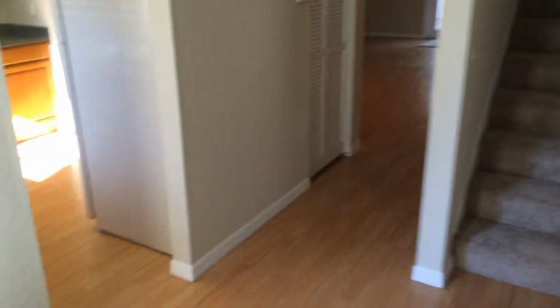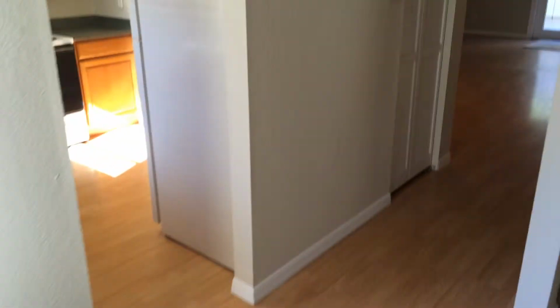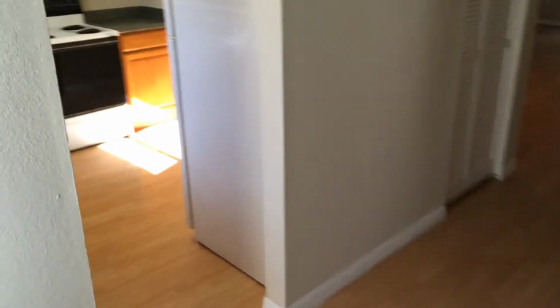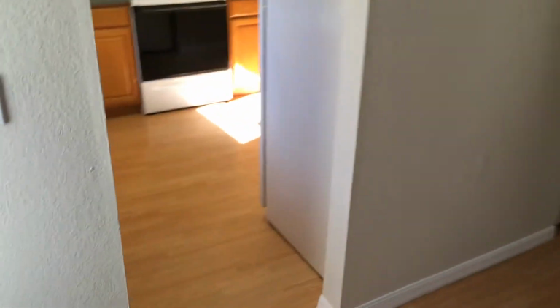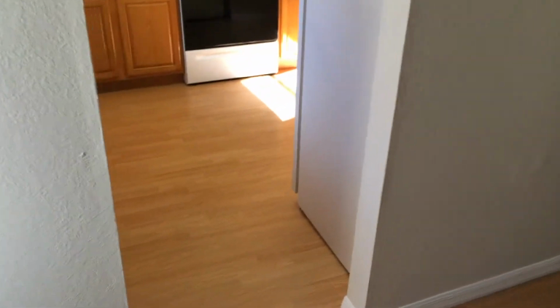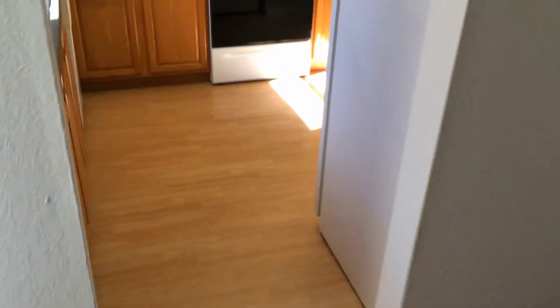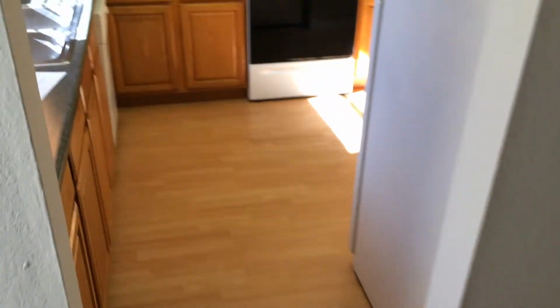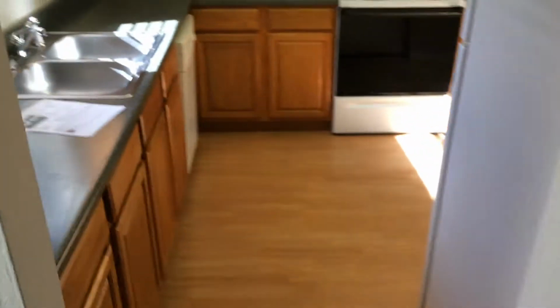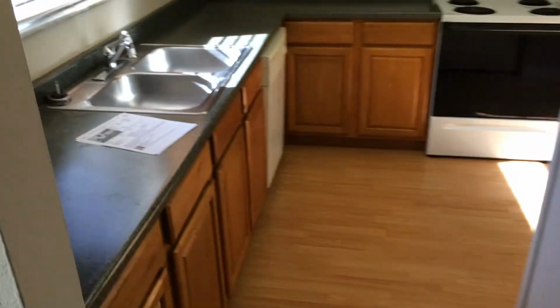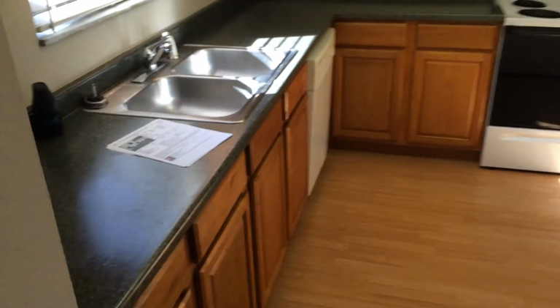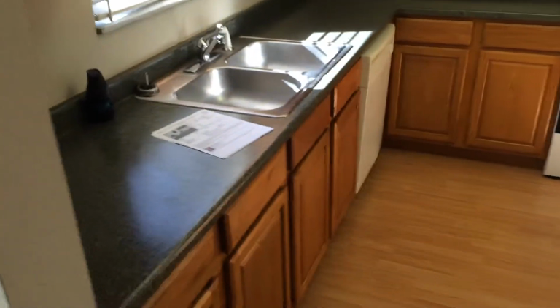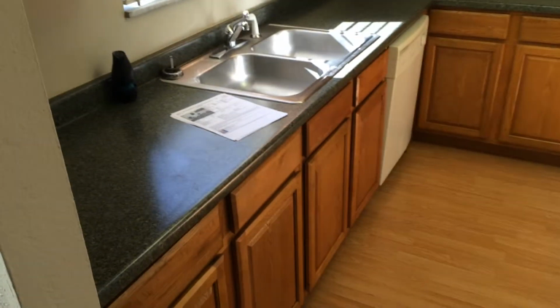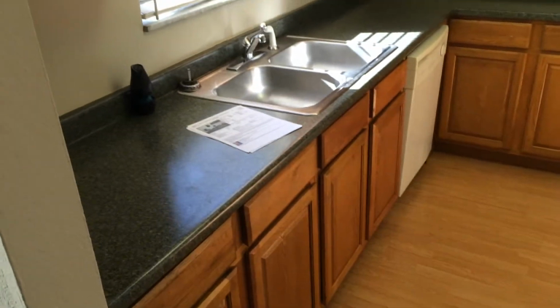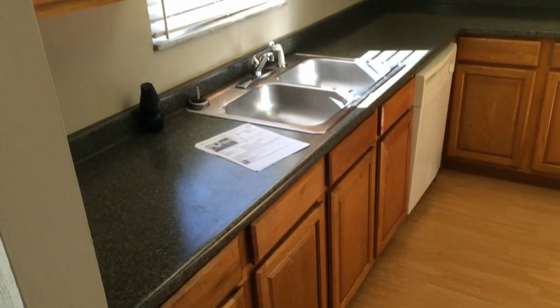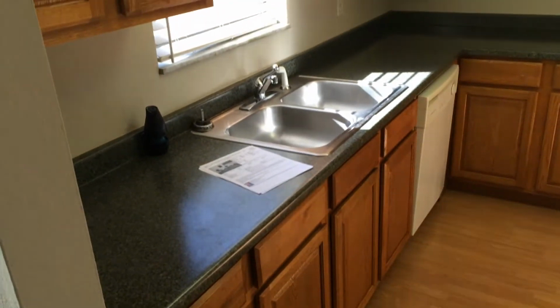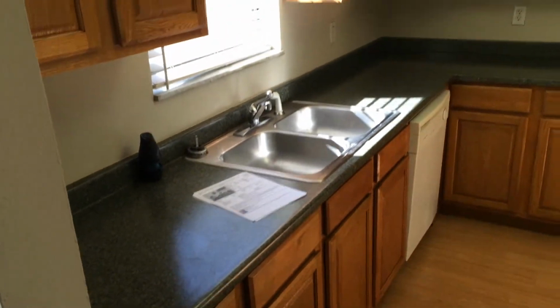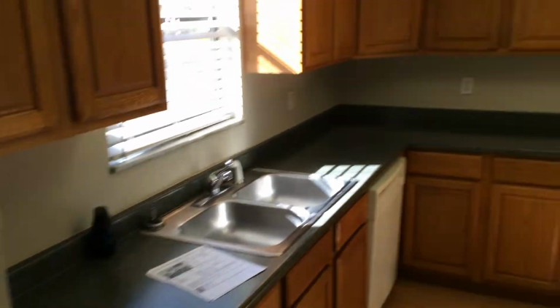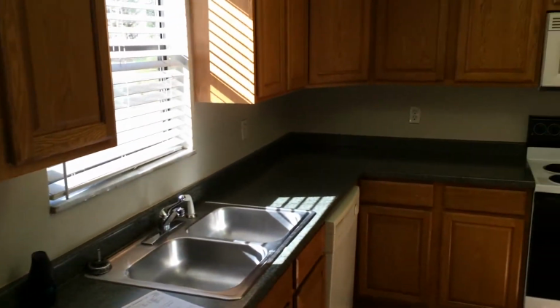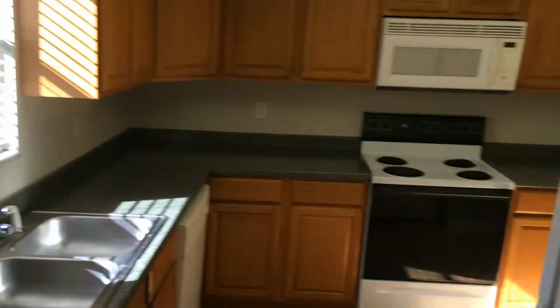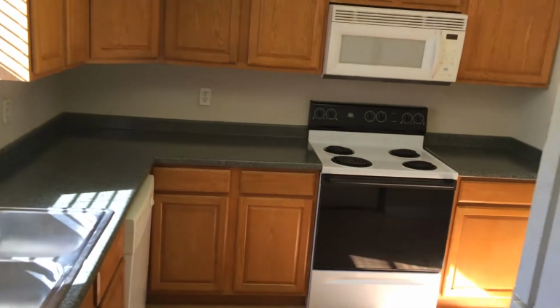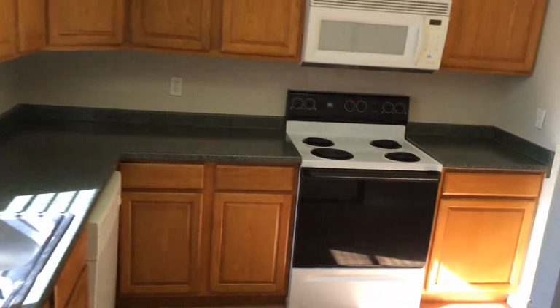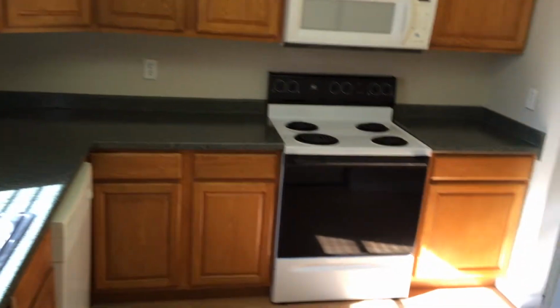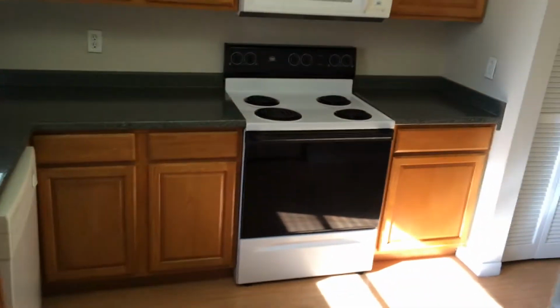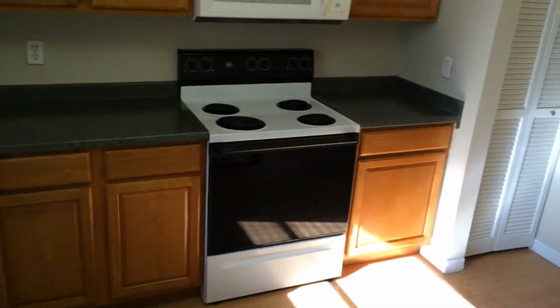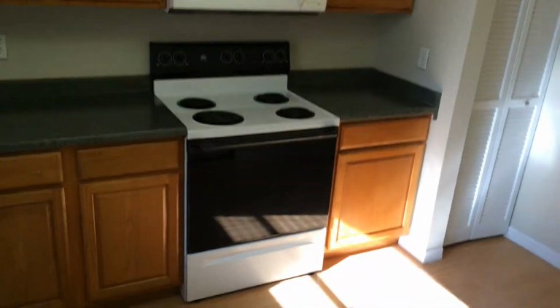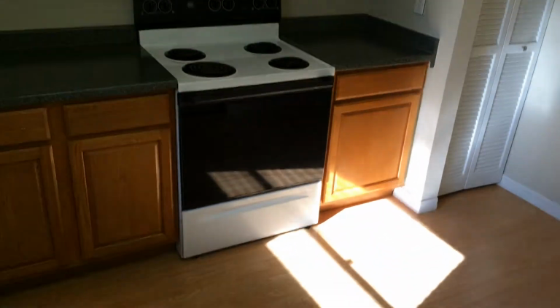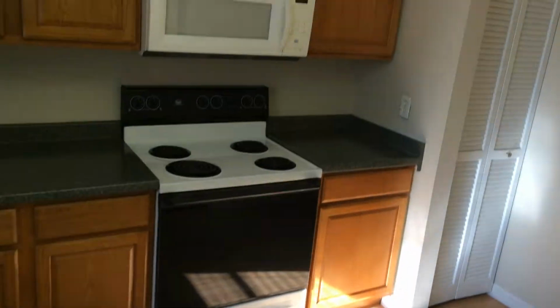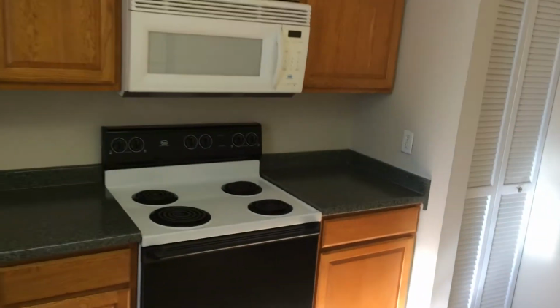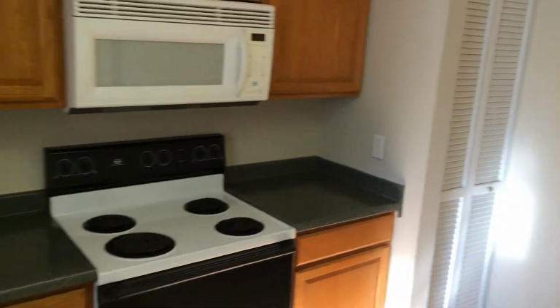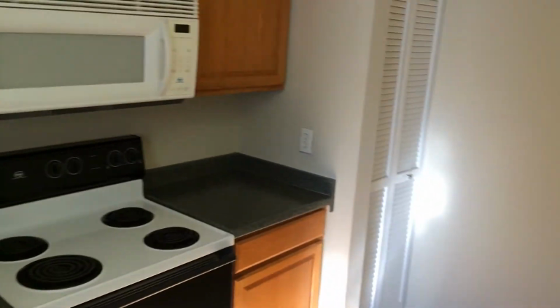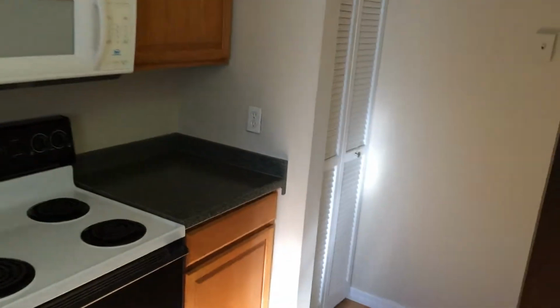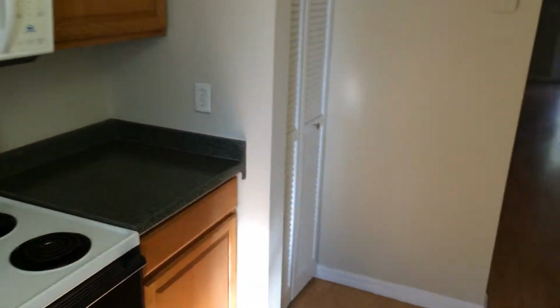This is a nice layout here in Norman Beach. The kitchen has oak cabinets, laminate countertops, in good shape. Older appliances but they look in good condition.